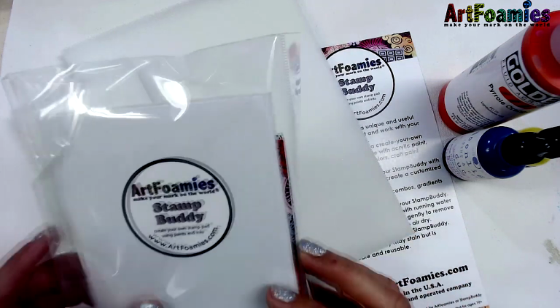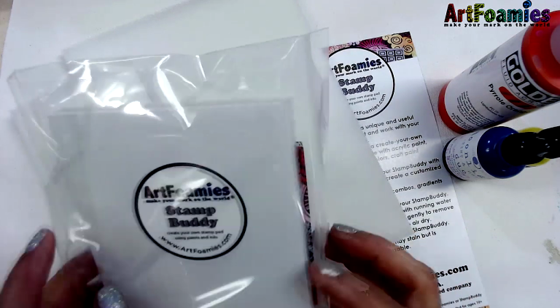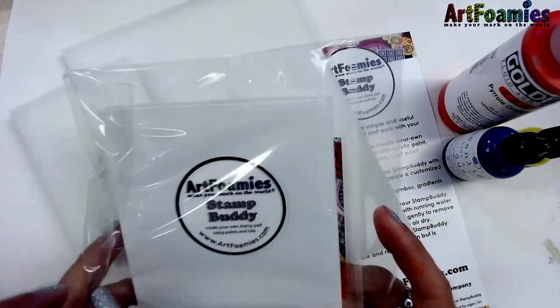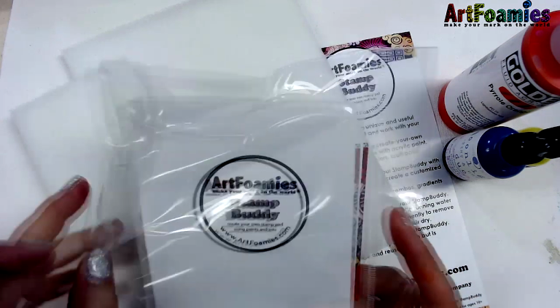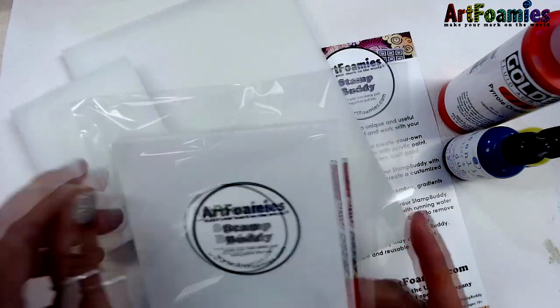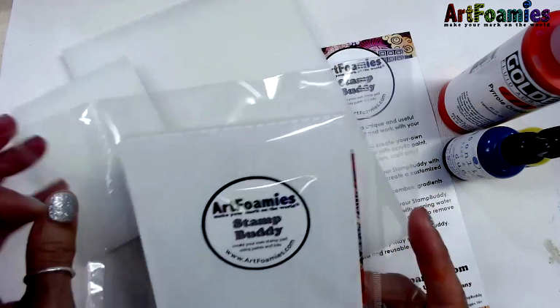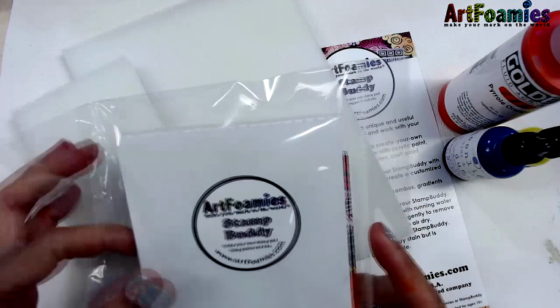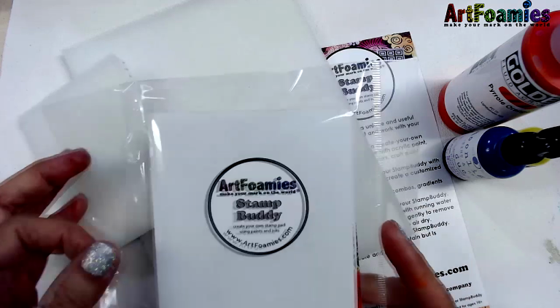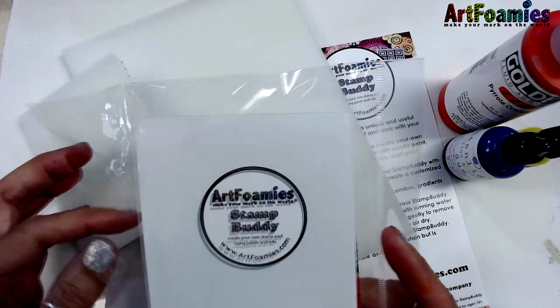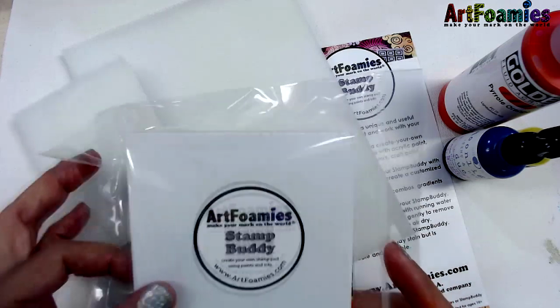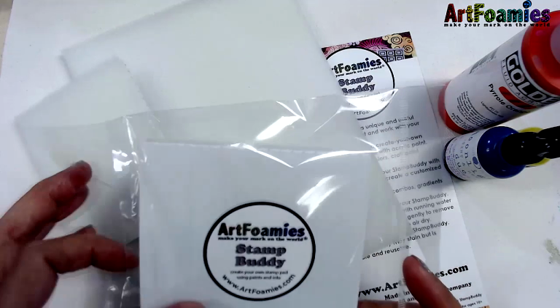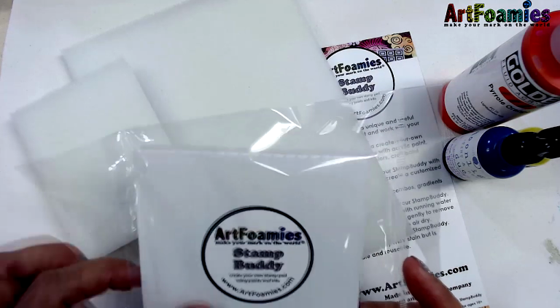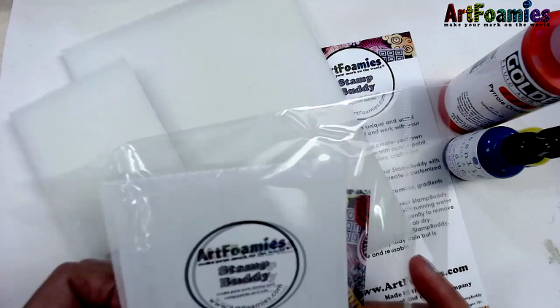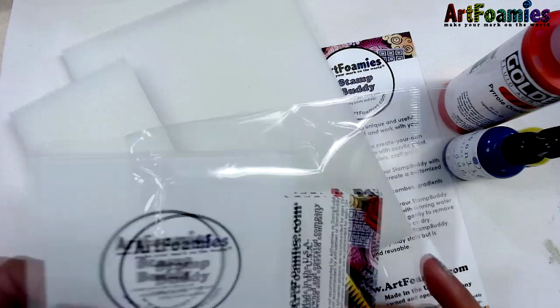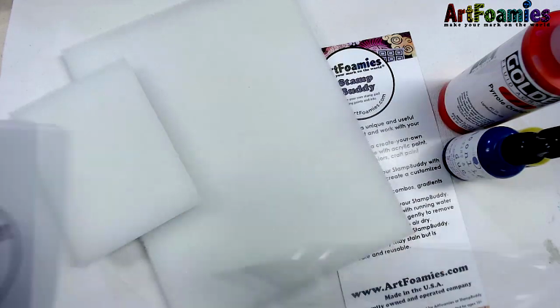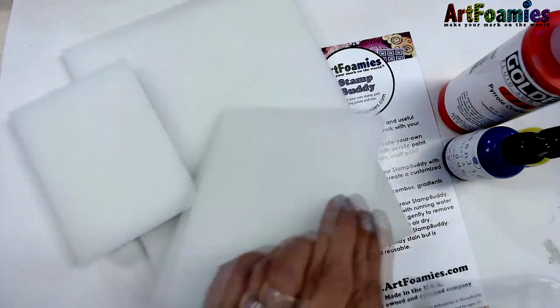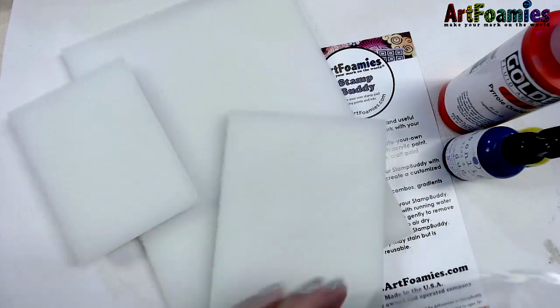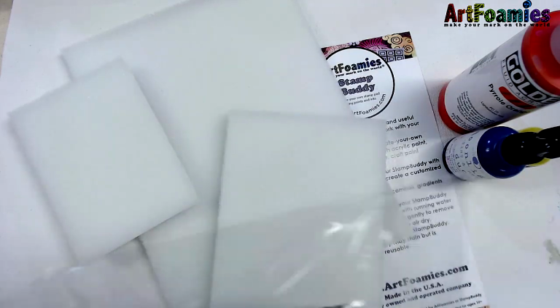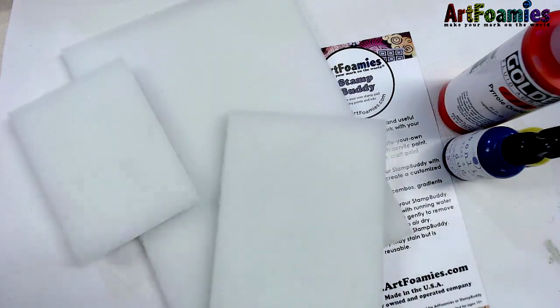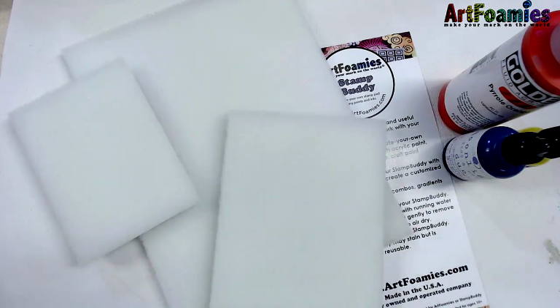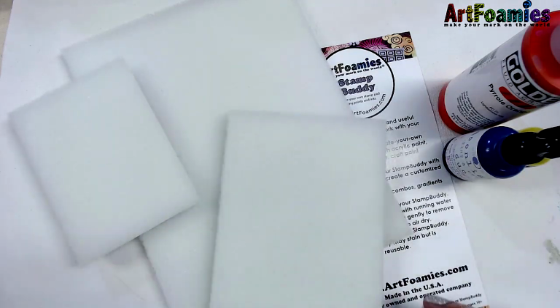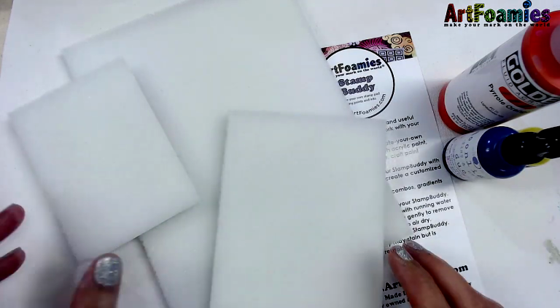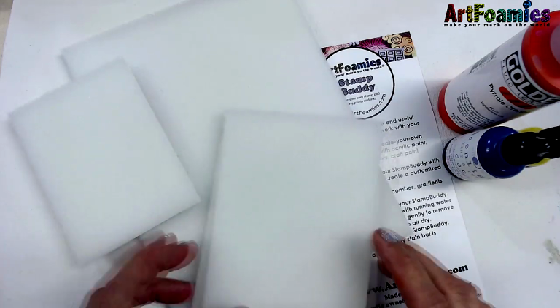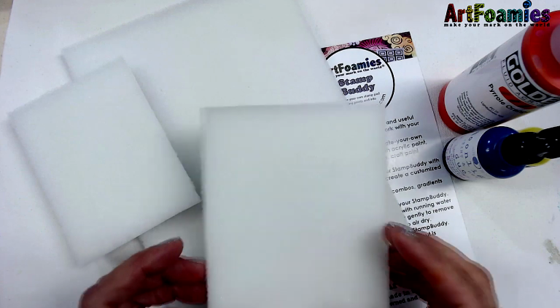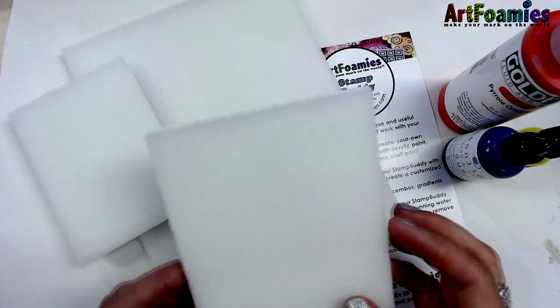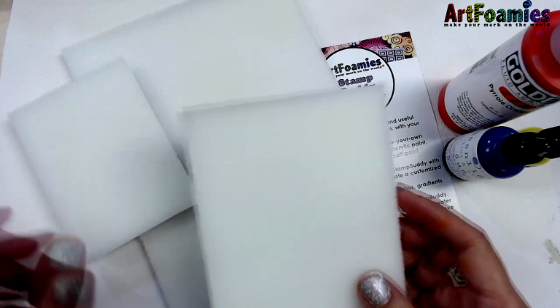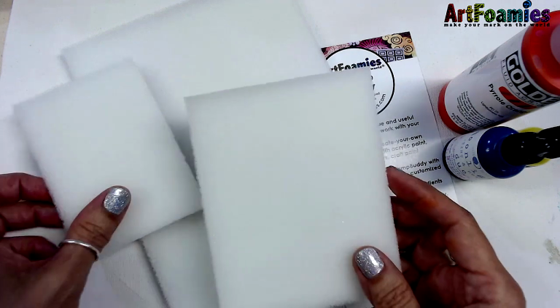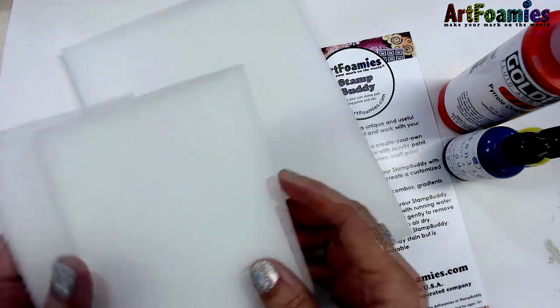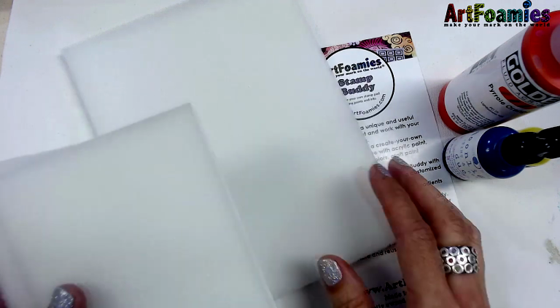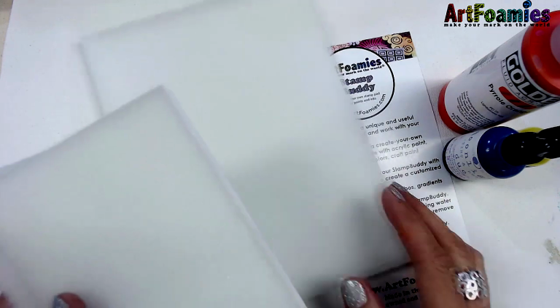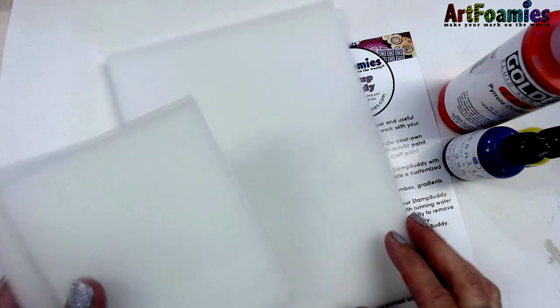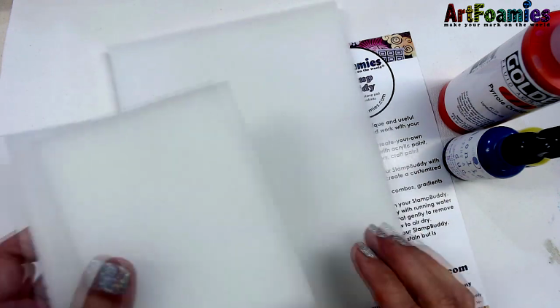Stamp Buddy comes in three sizes: a small, medium, and large. The small is three by four, the medium is four by five, and the large is six by eight.